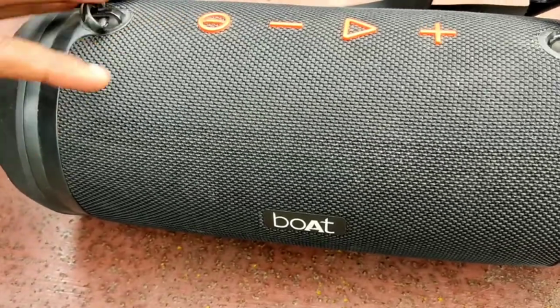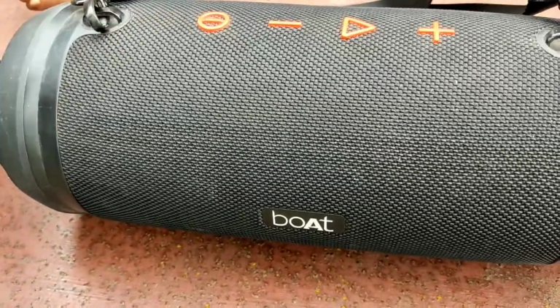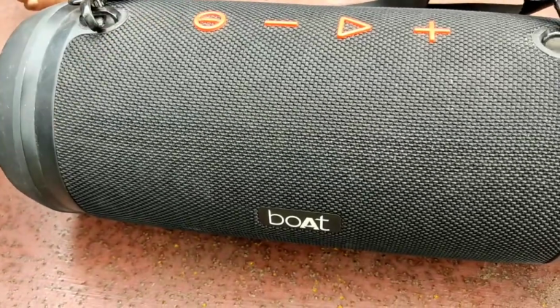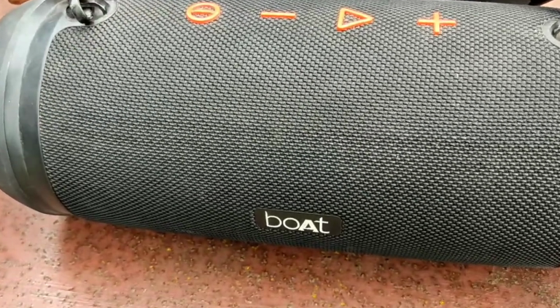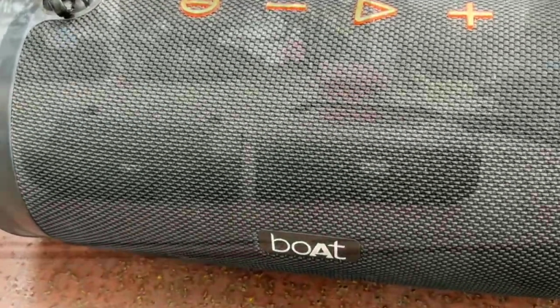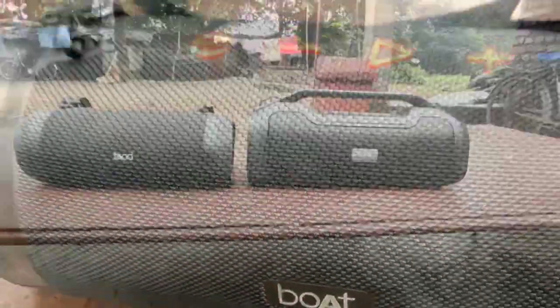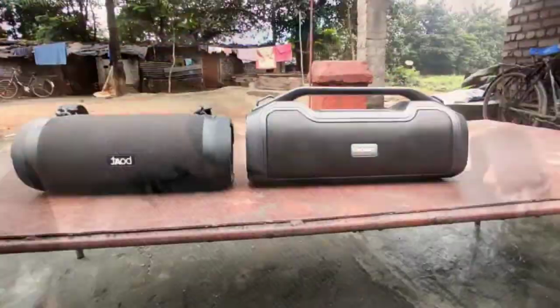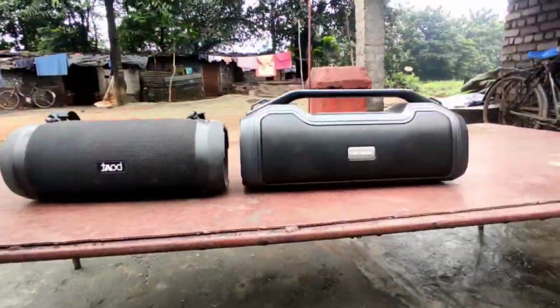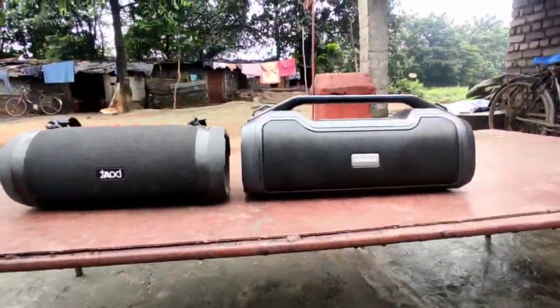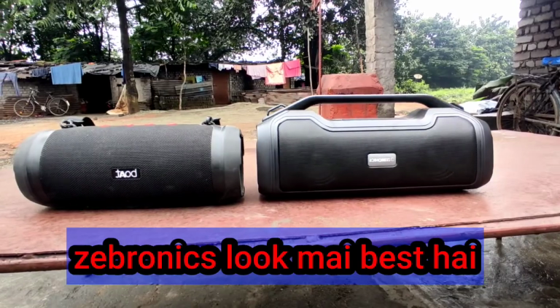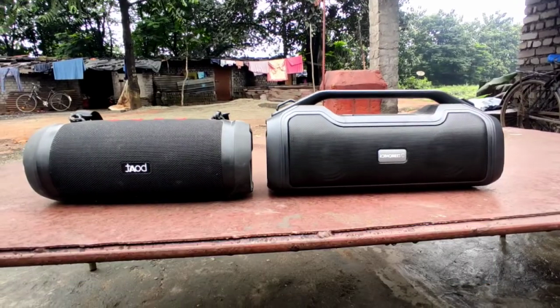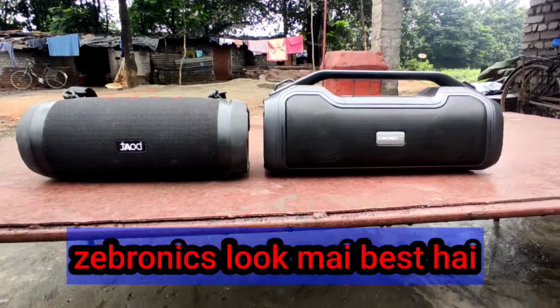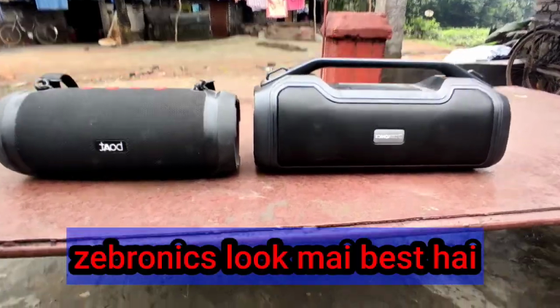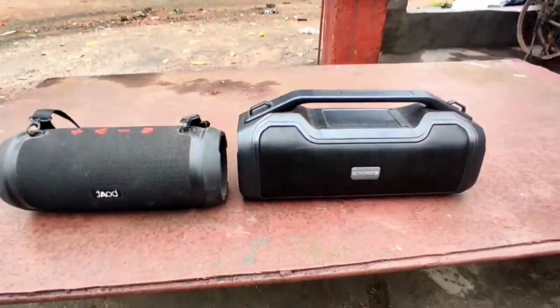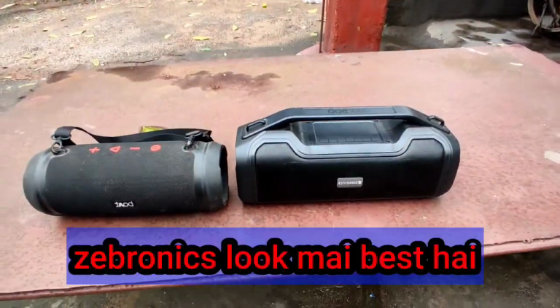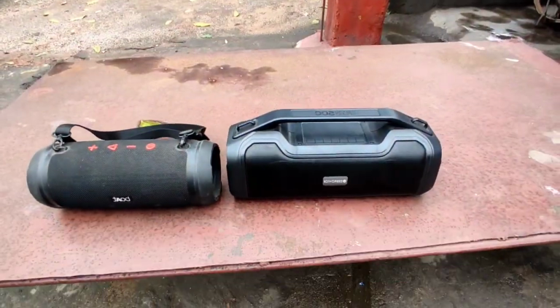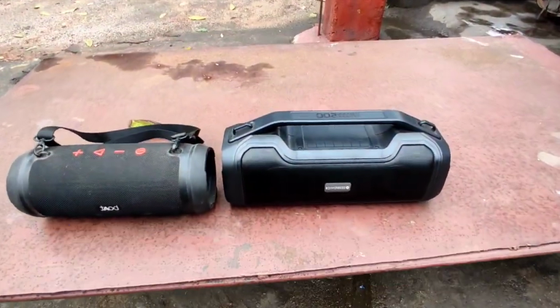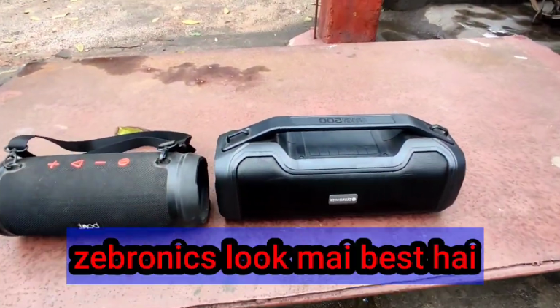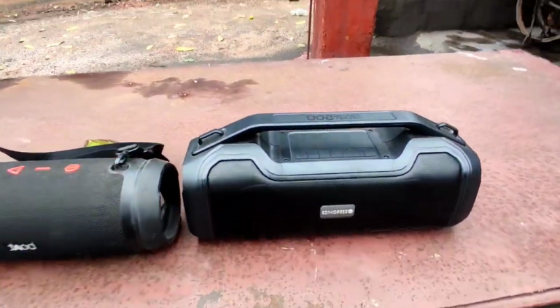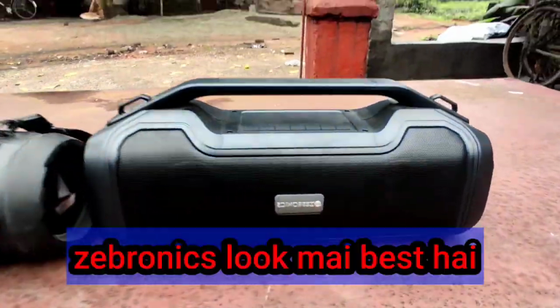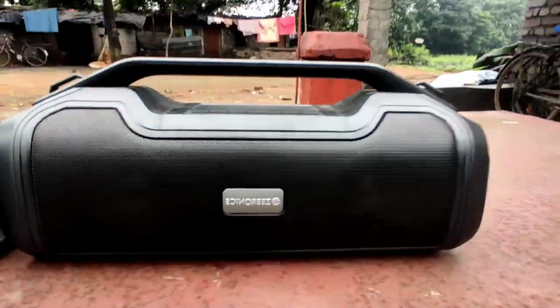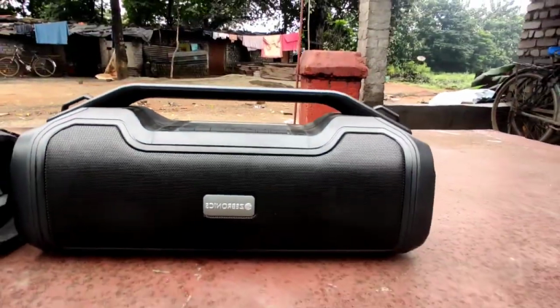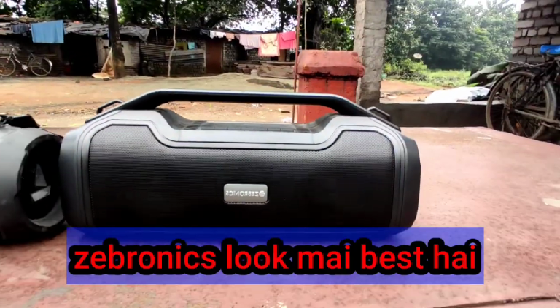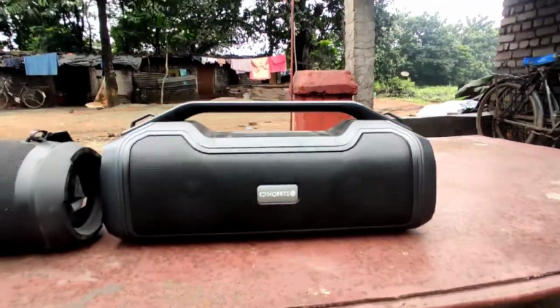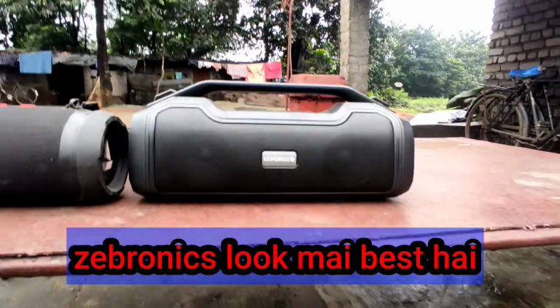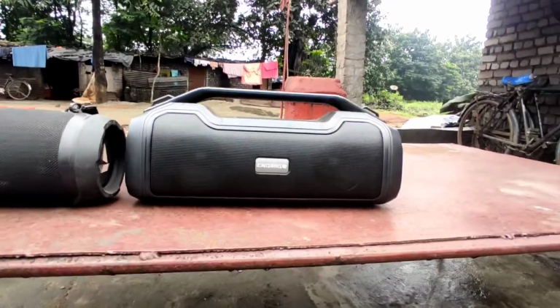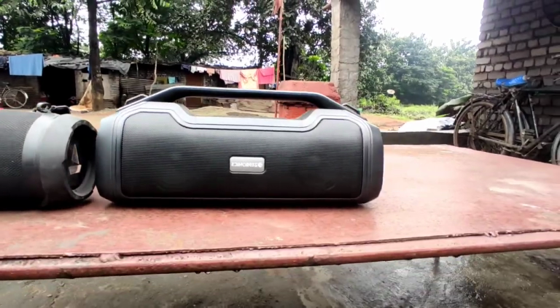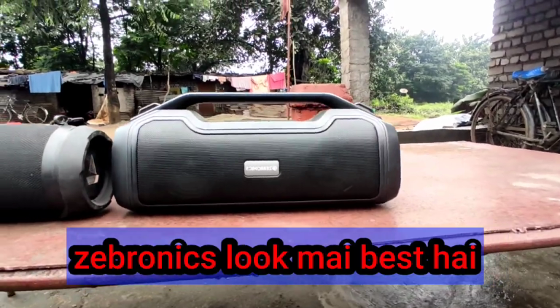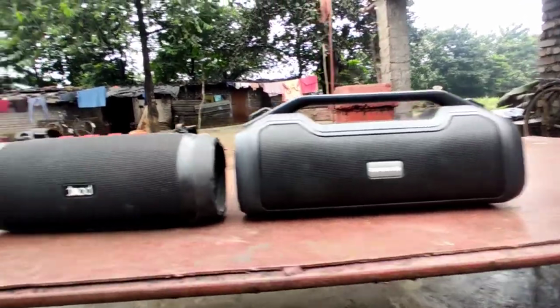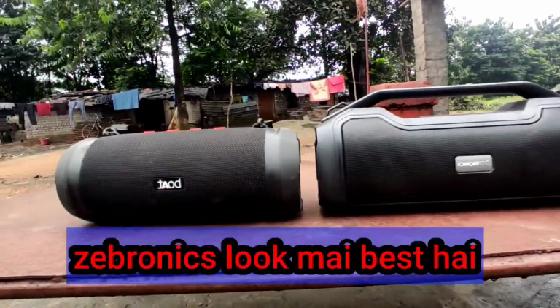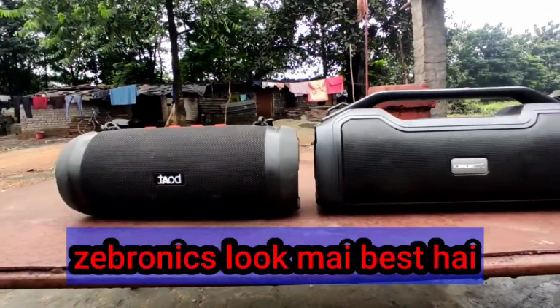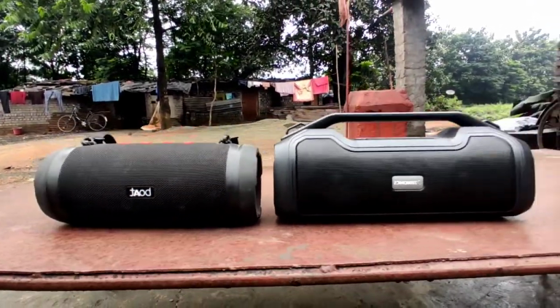I'm talking about the look. The two looks are awesome. But if I go by my eyes, the Zebronics 500 look is better.